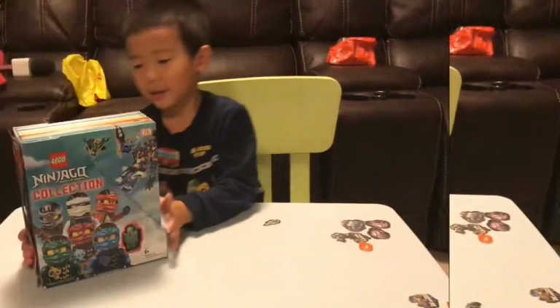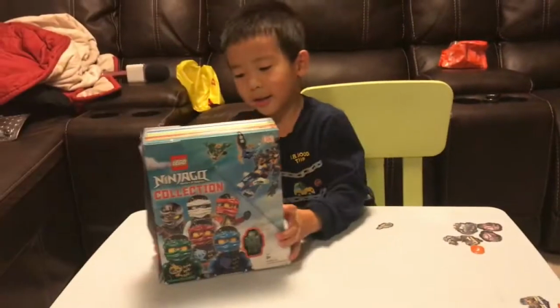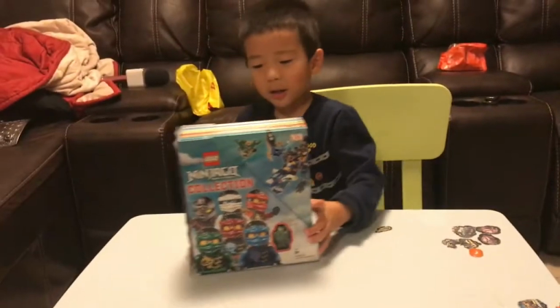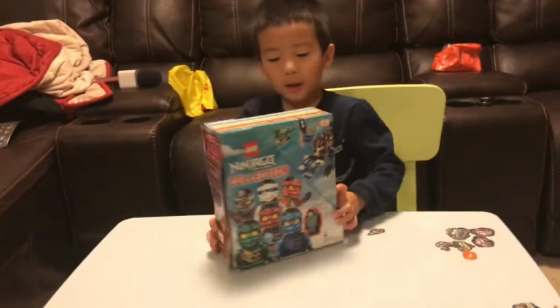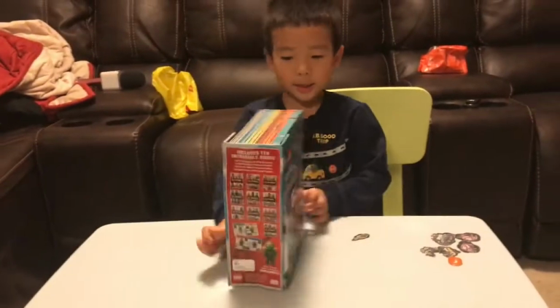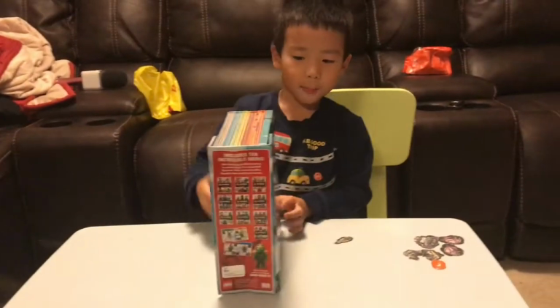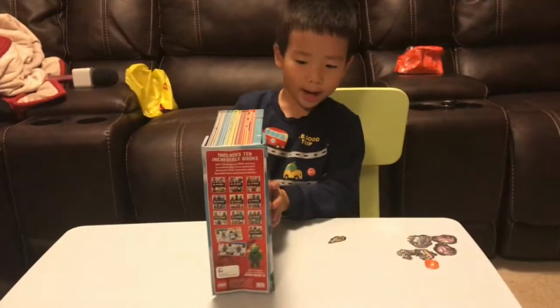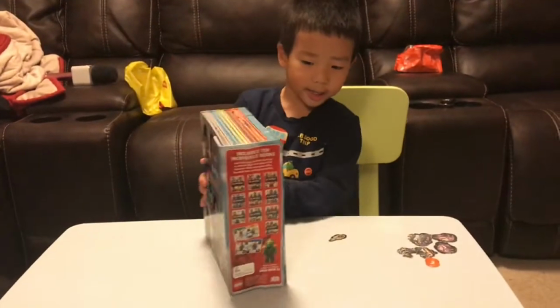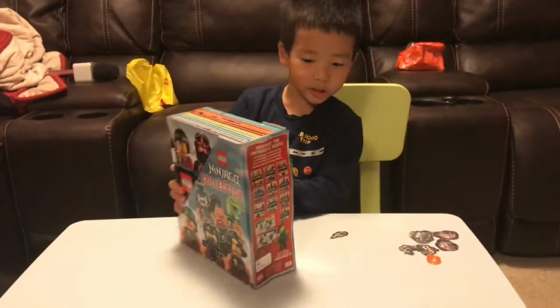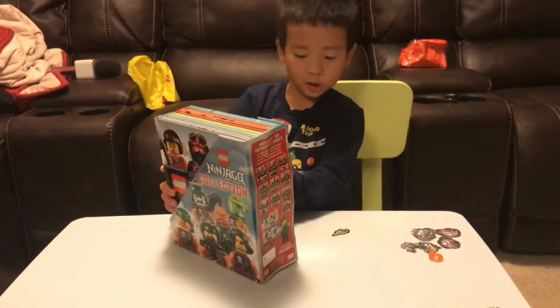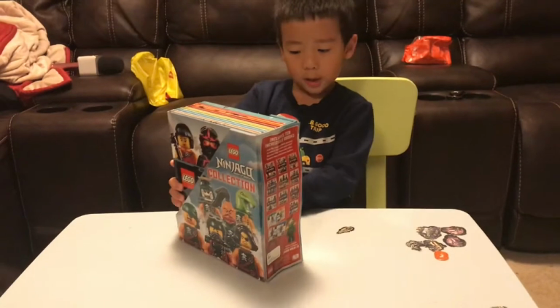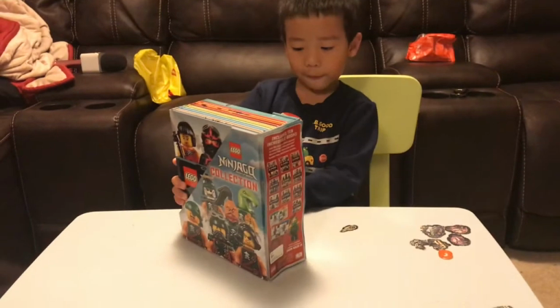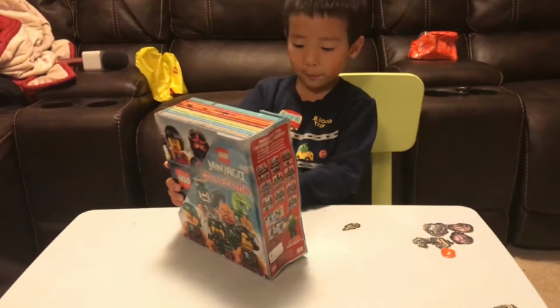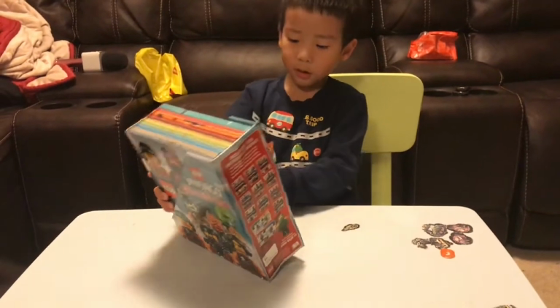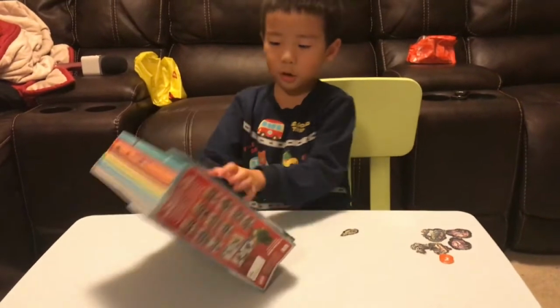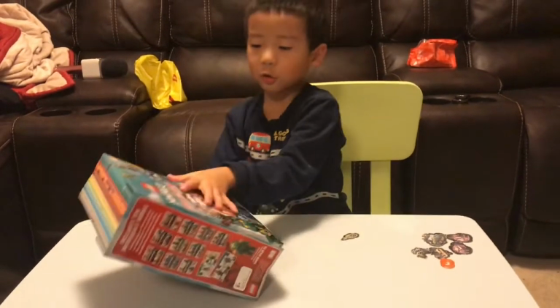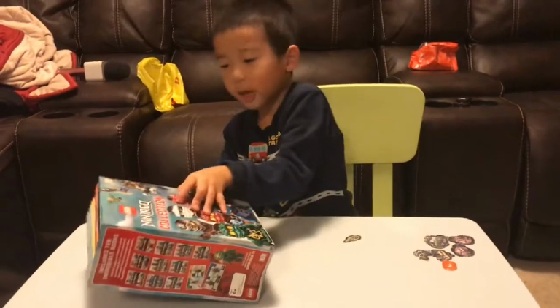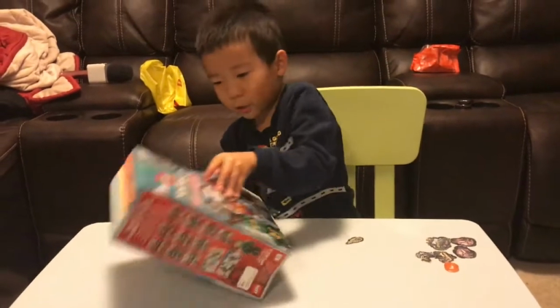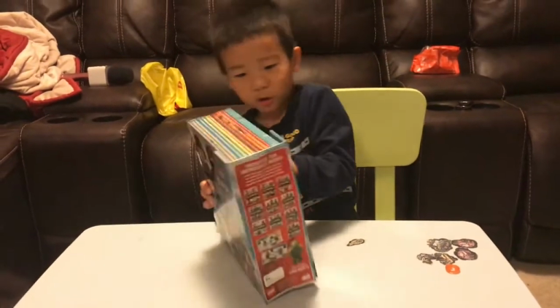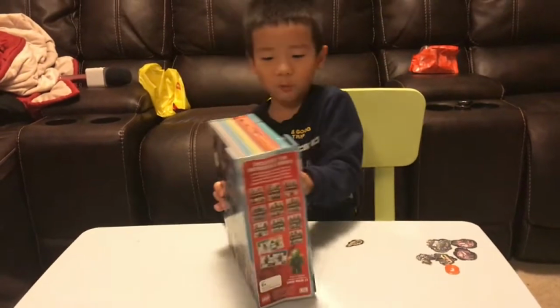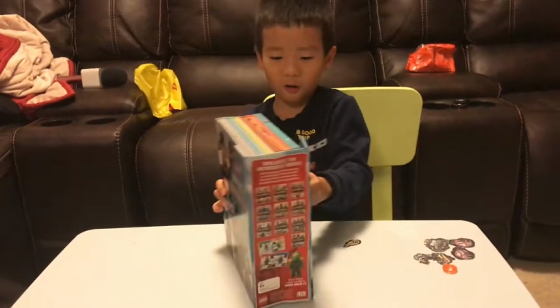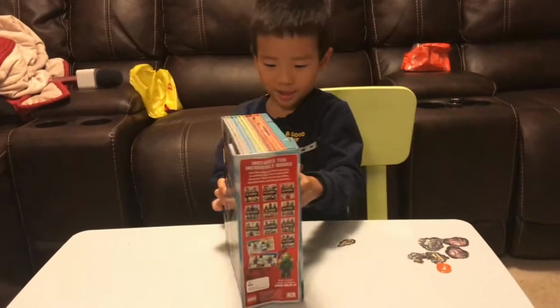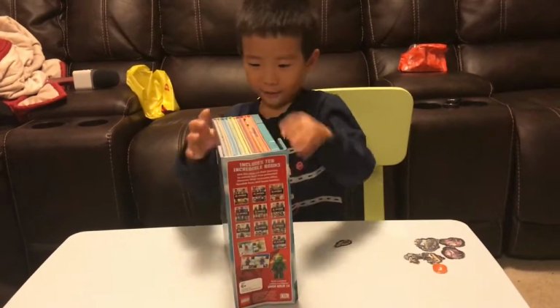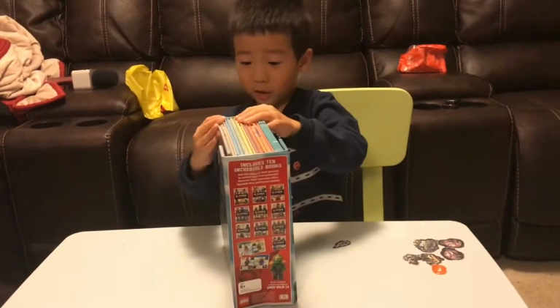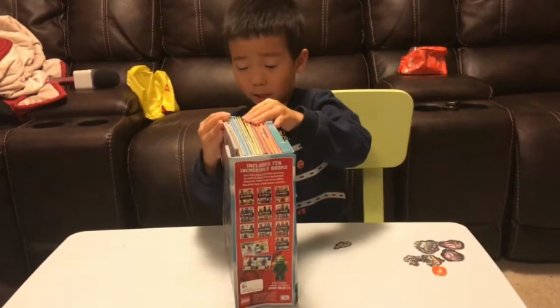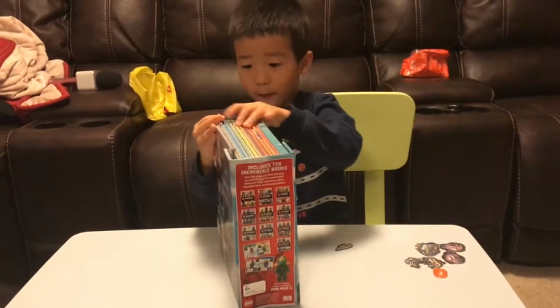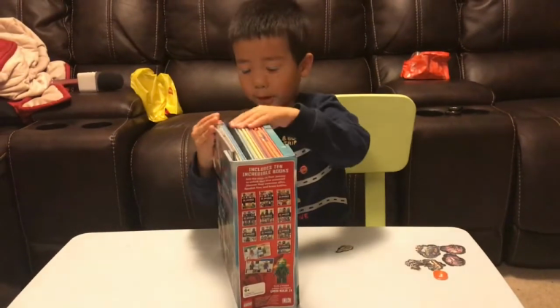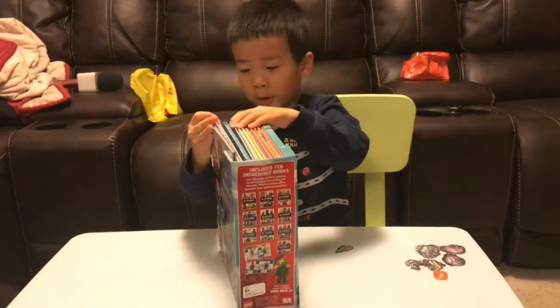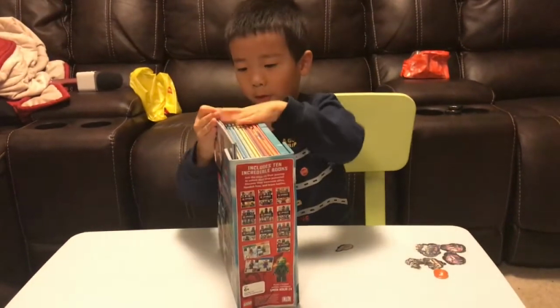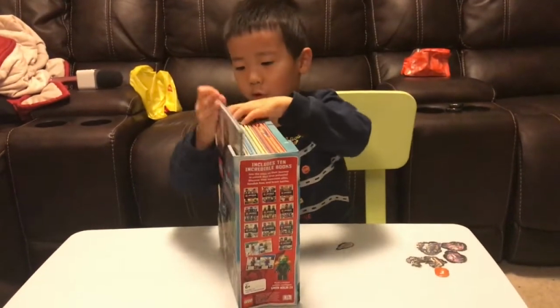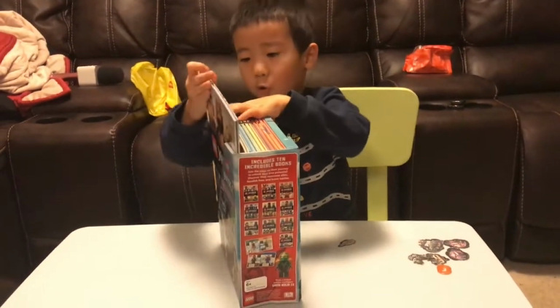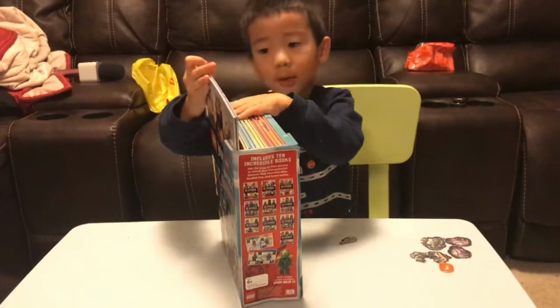Here, this is a package from Costco. I got it! Whoa! I have a couple of stories.